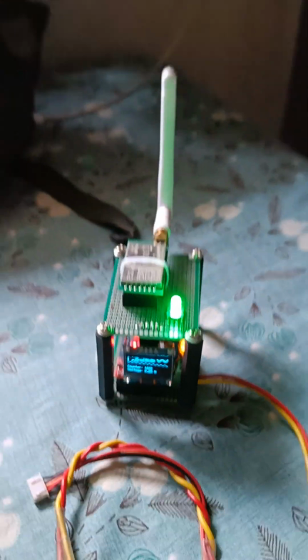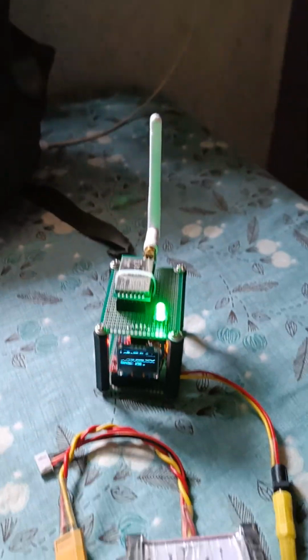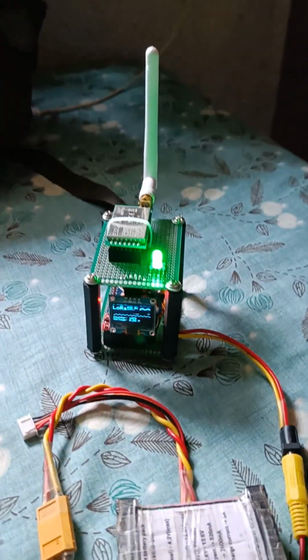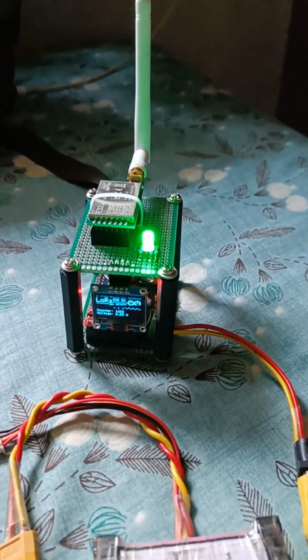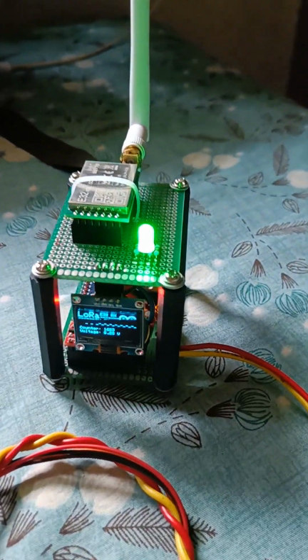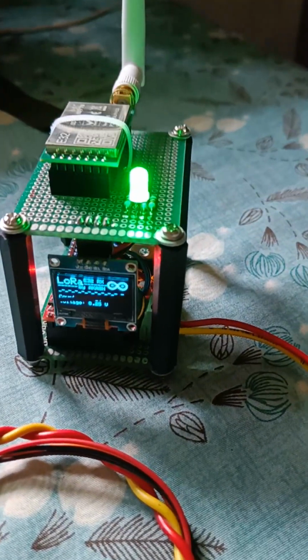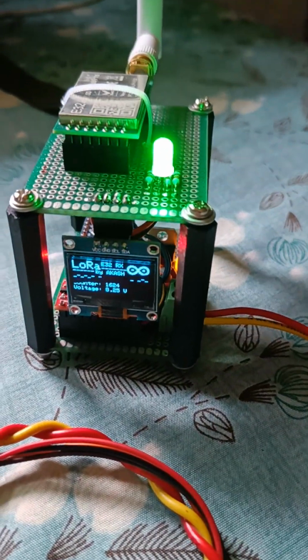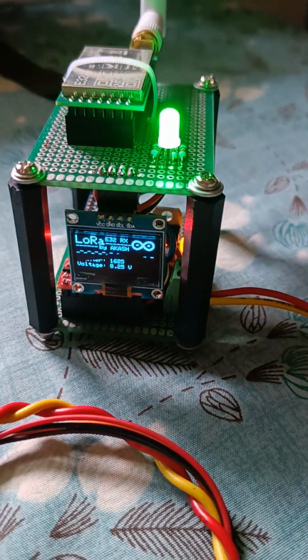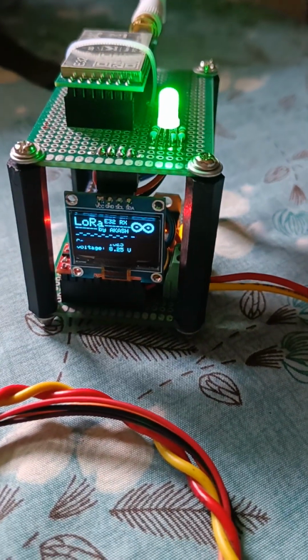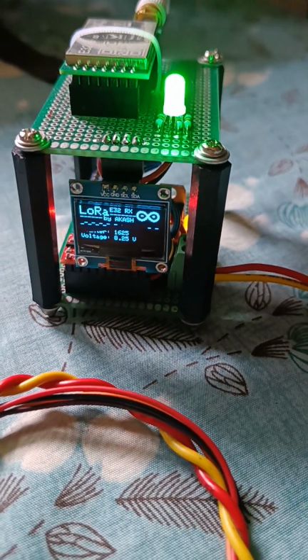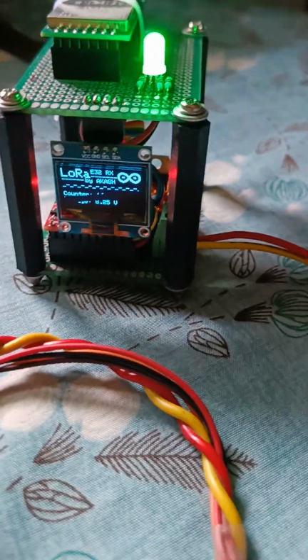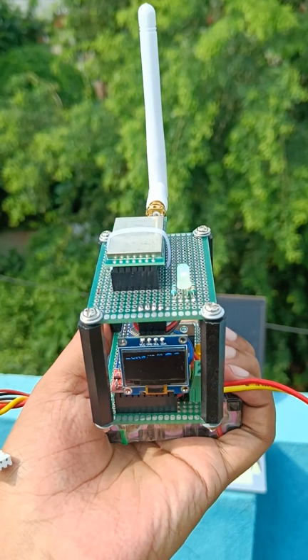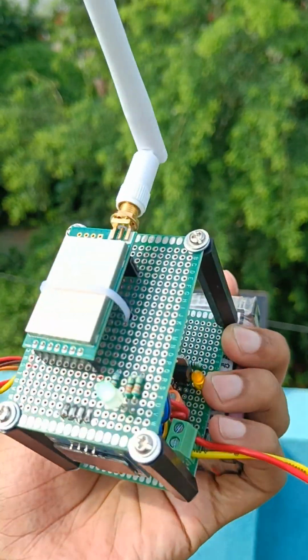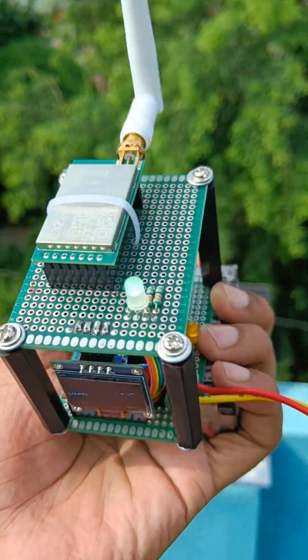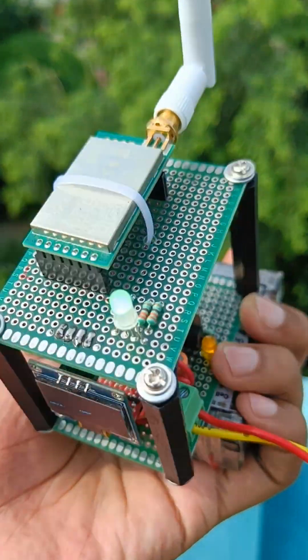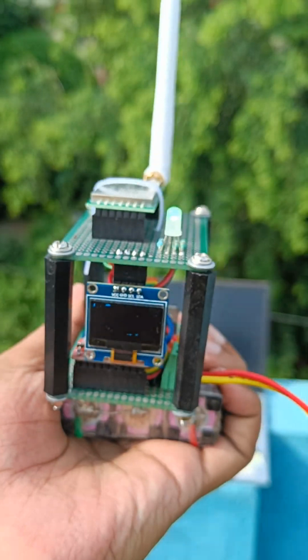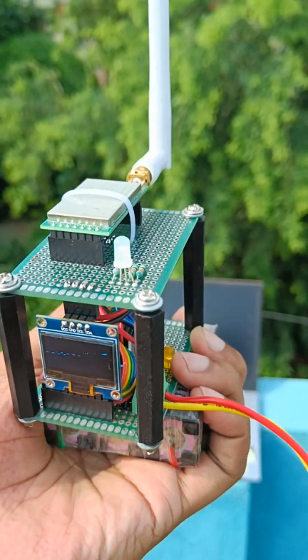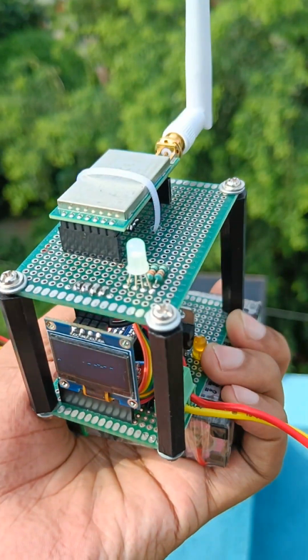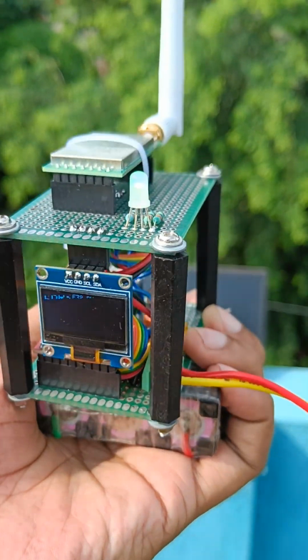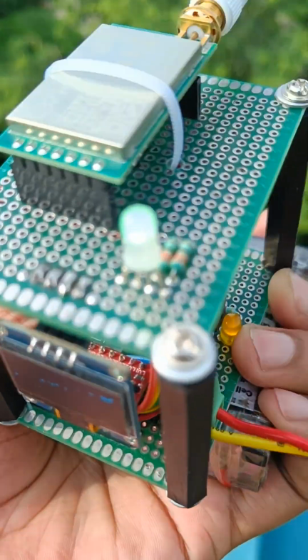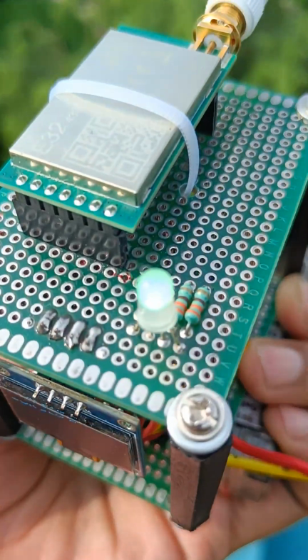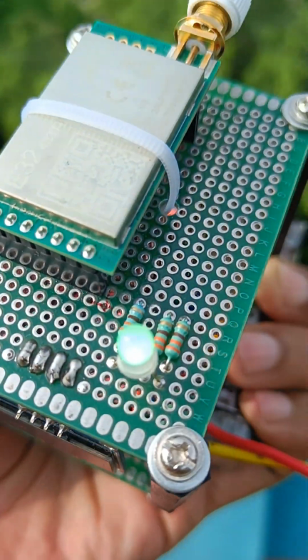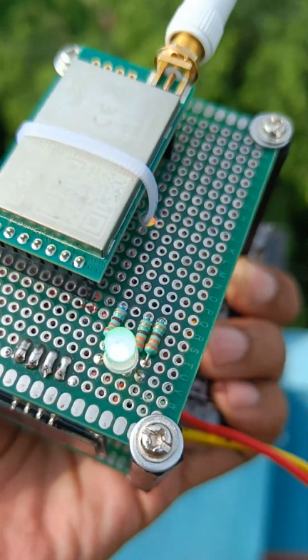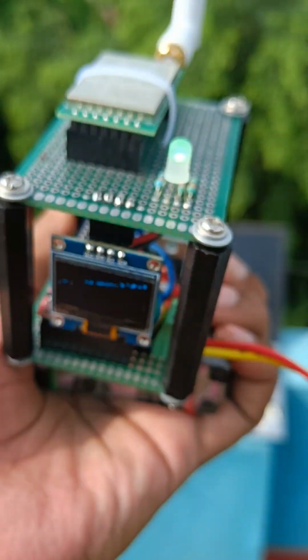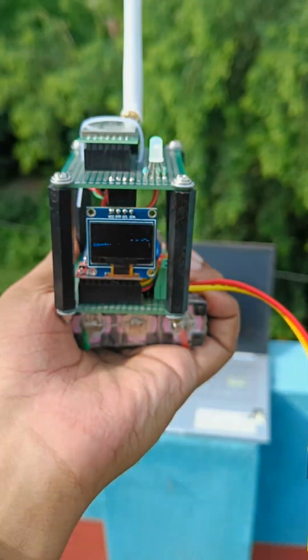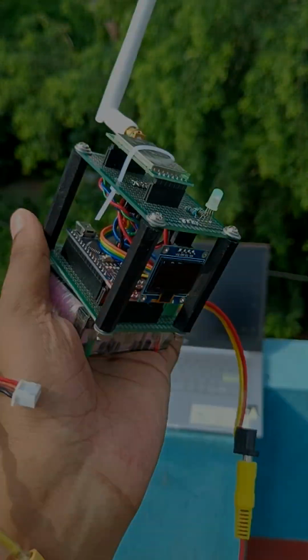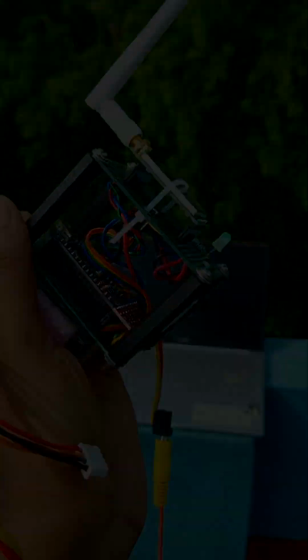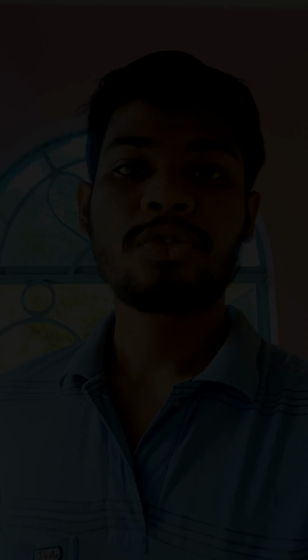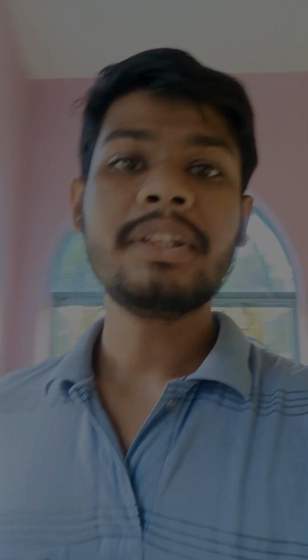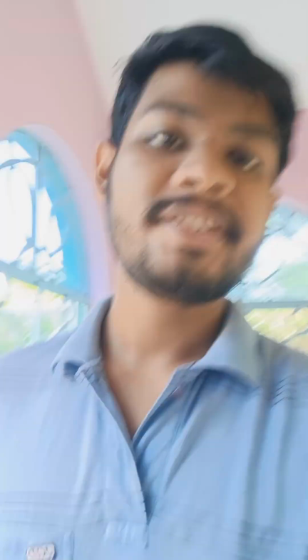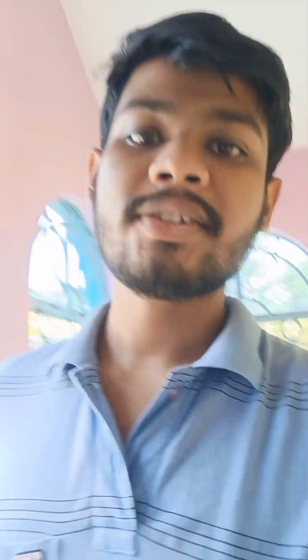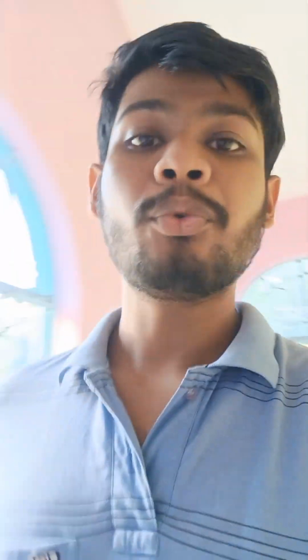Currently I am at my friend's house, and in indoor conditions I am also getting a very good quality, stable signal. This place is around one kilometer from my transmitter and you can see the stable transmission signal here.